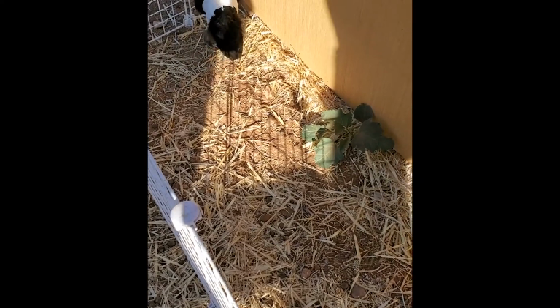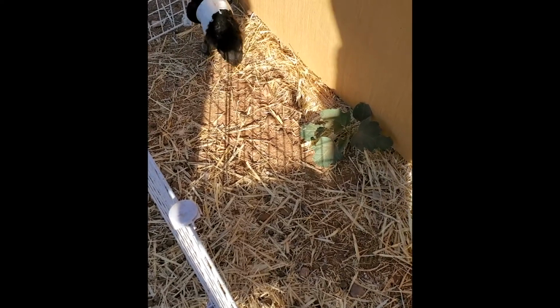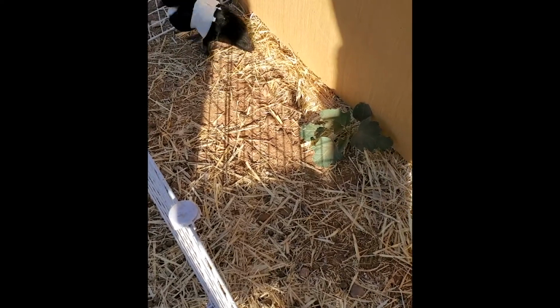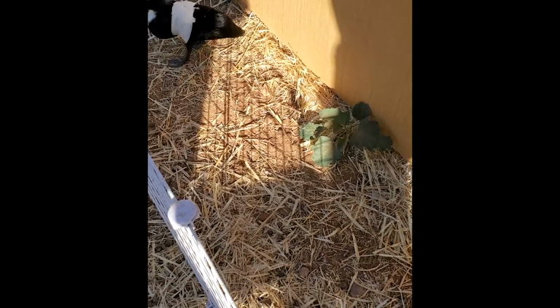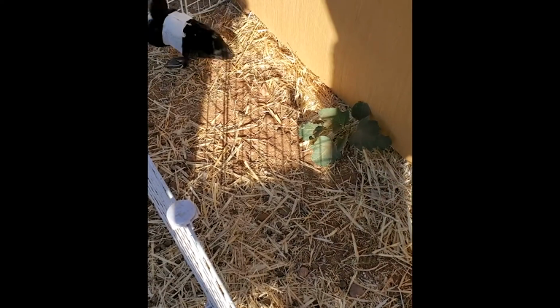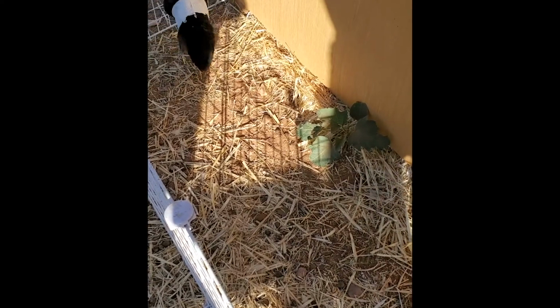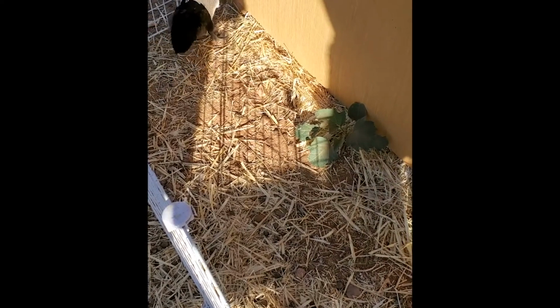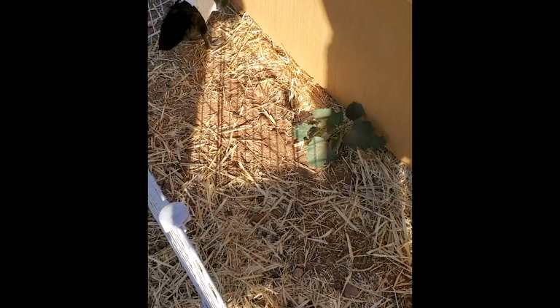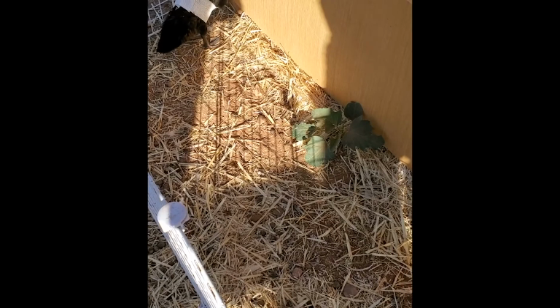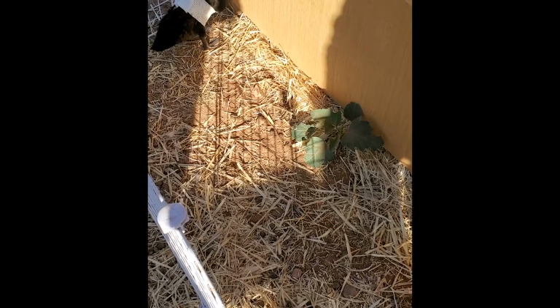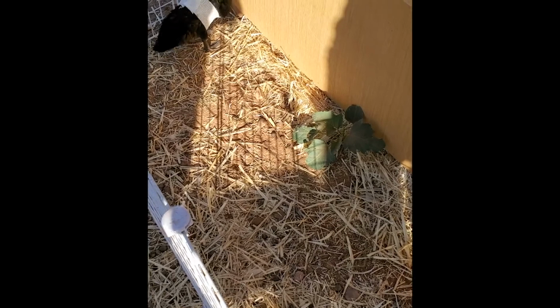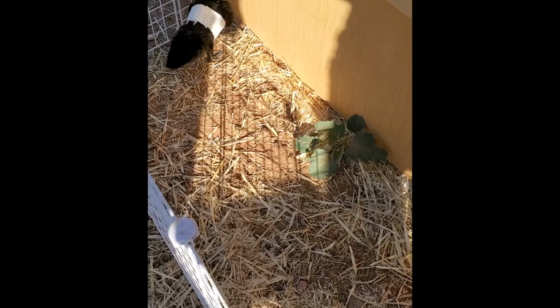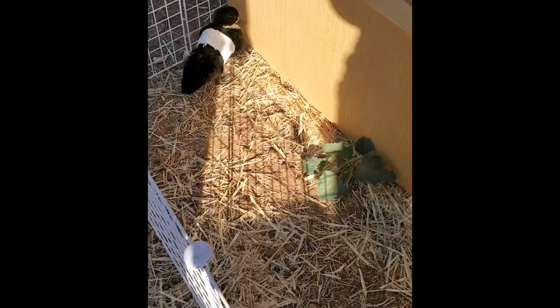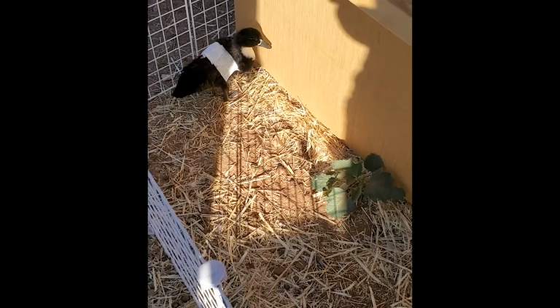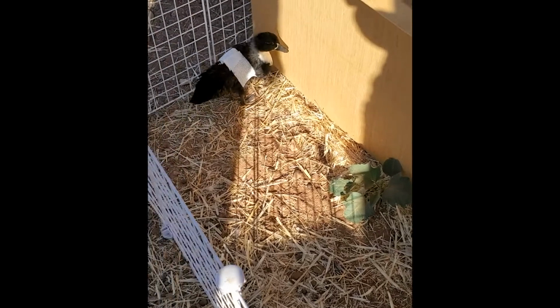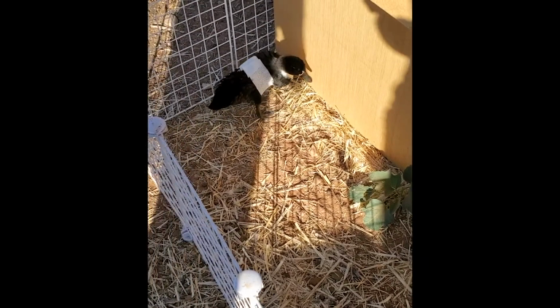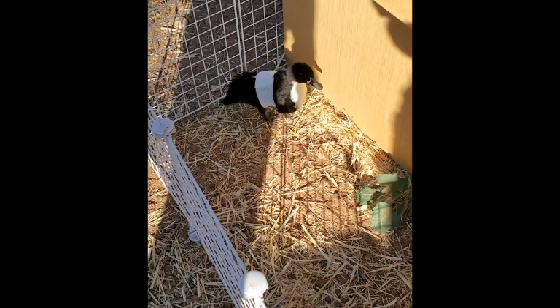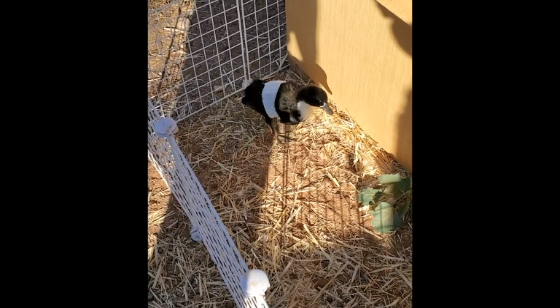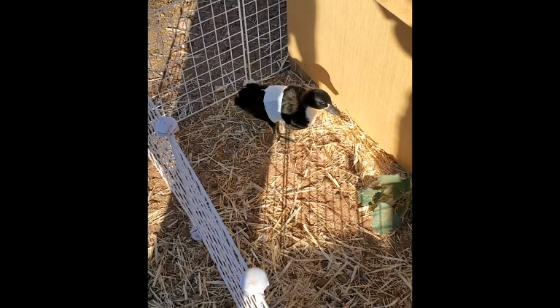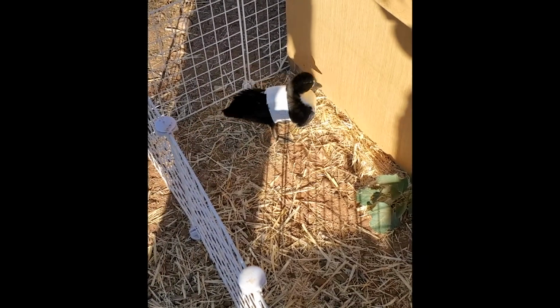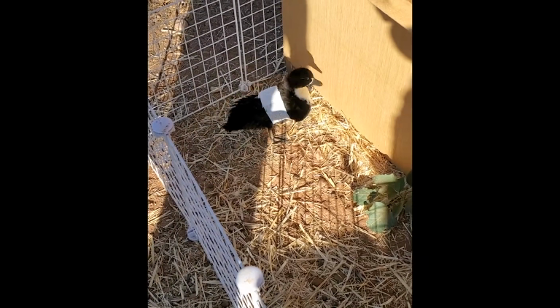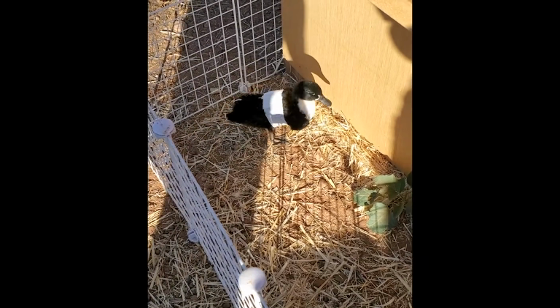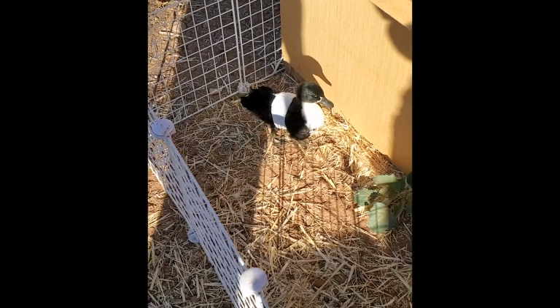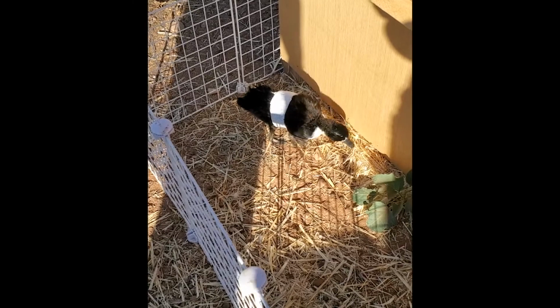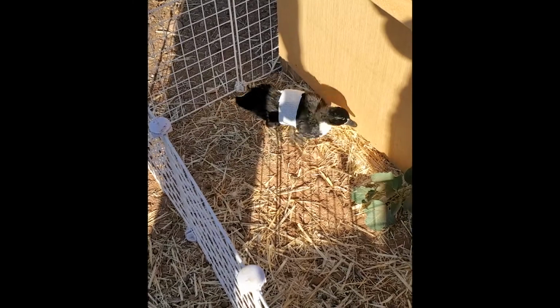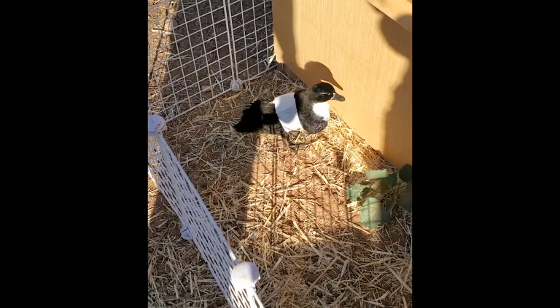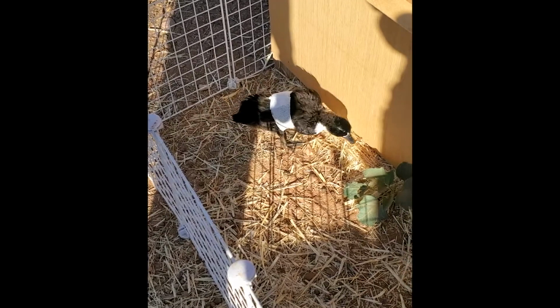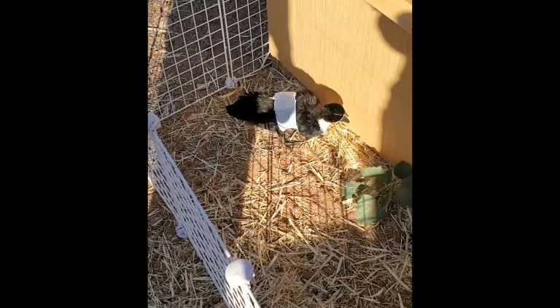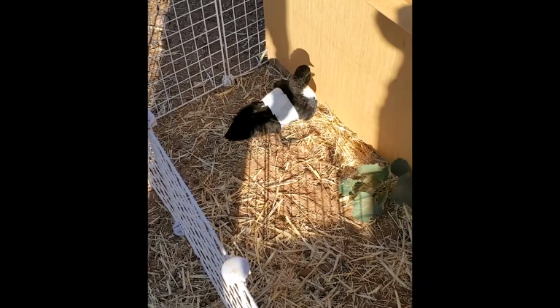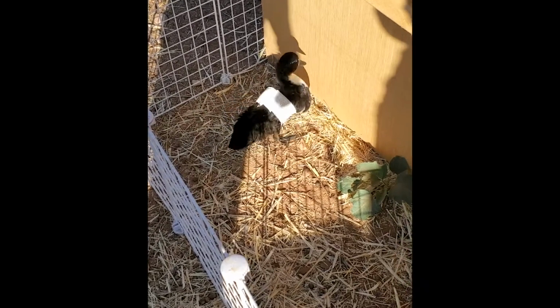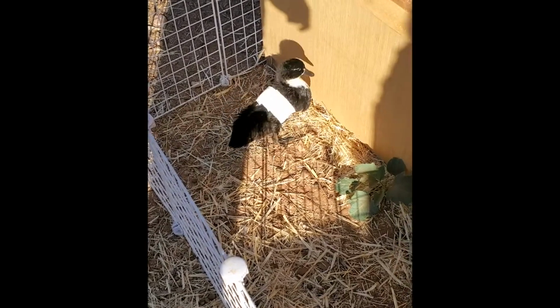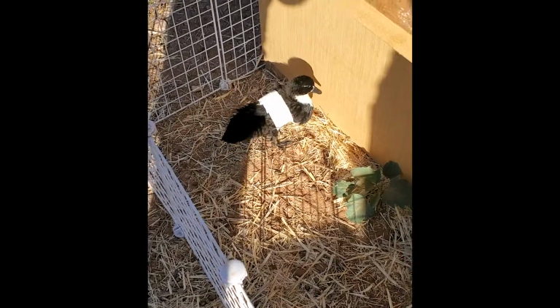If angel wing is caught early enough, it is treatable, and the bird will have no lasting side effects. Angel wing is easy to treat, as has been demonstrated, so keep an eye on your baby birds and keep a lookout for angel wing.